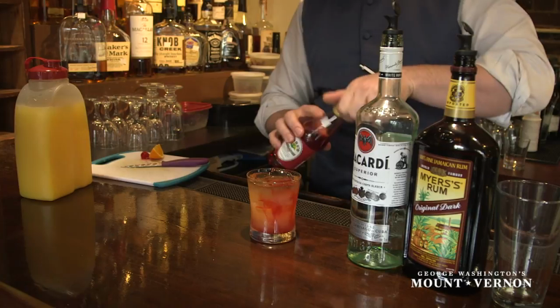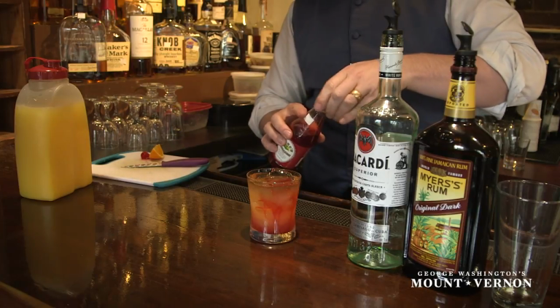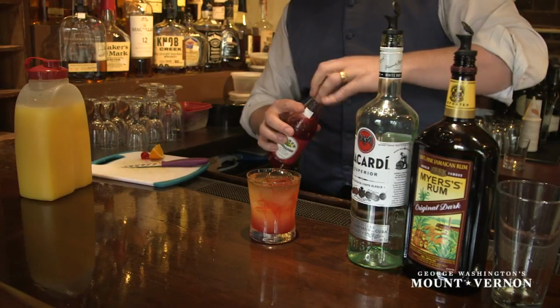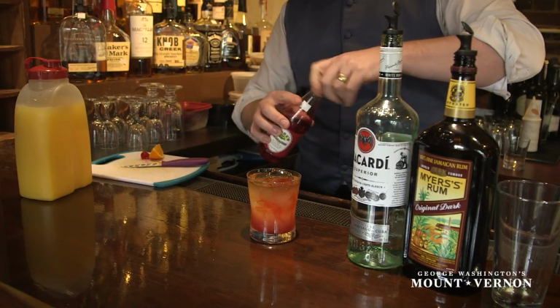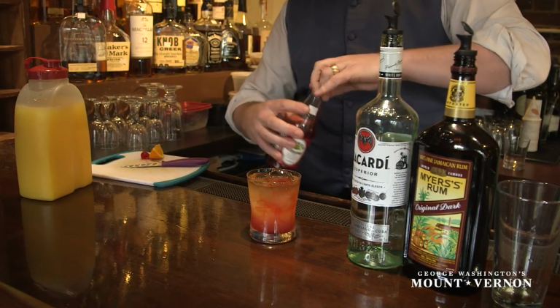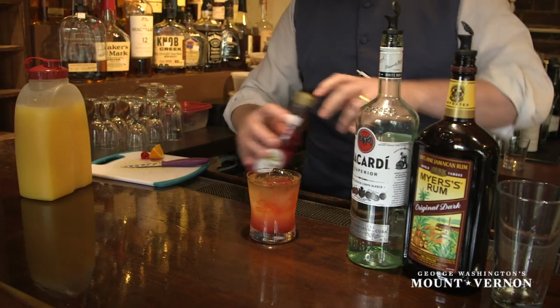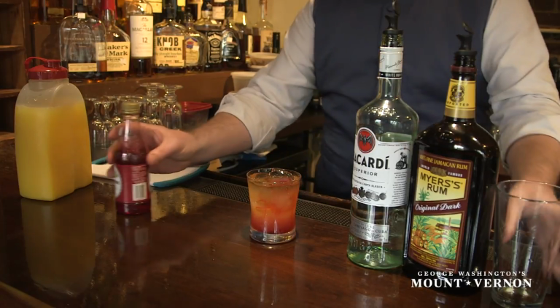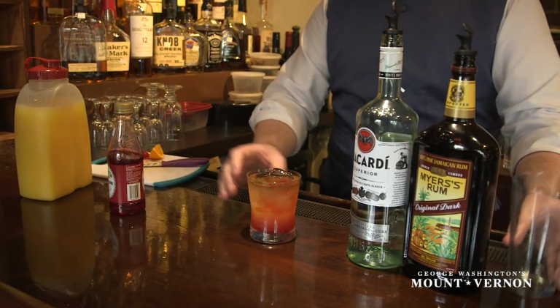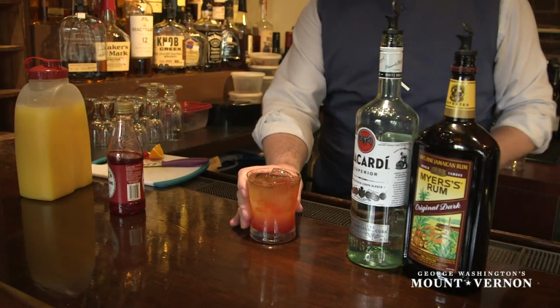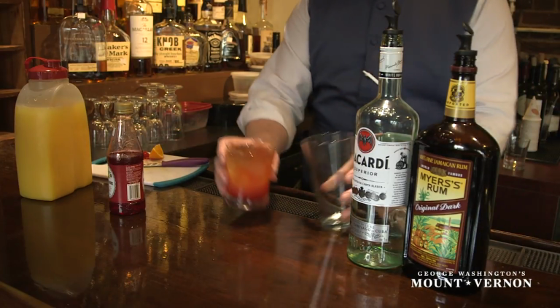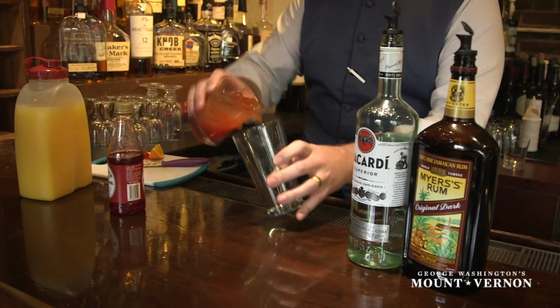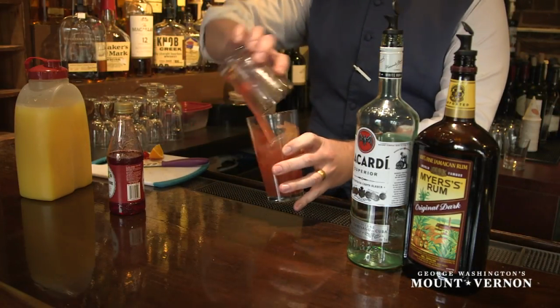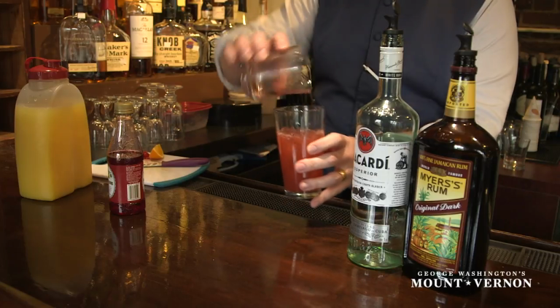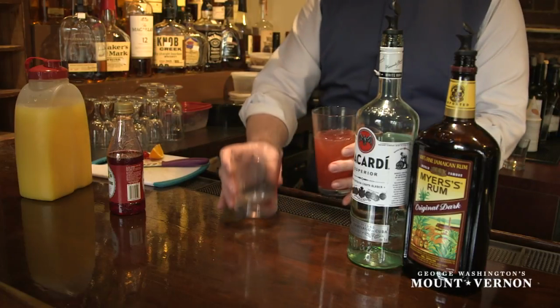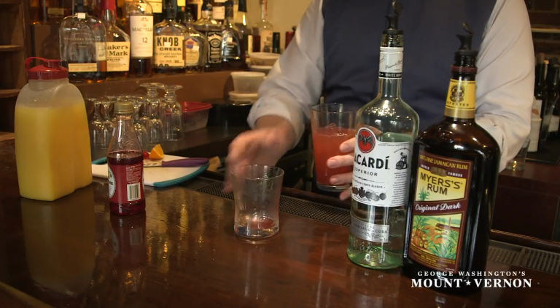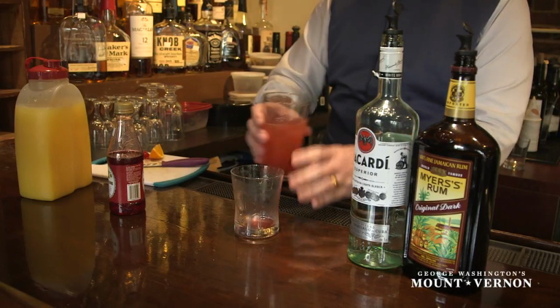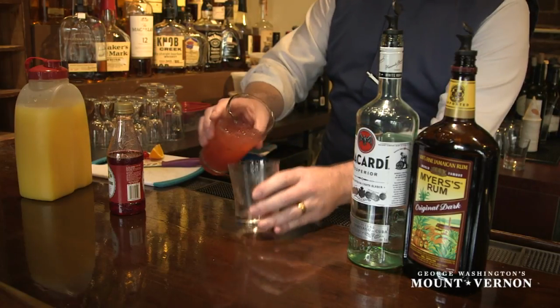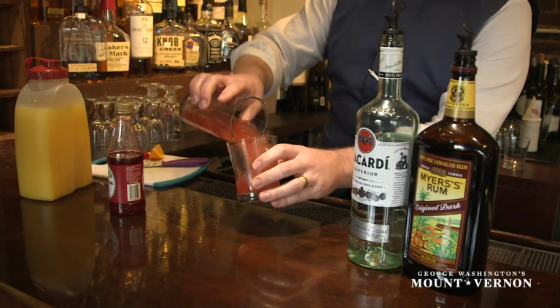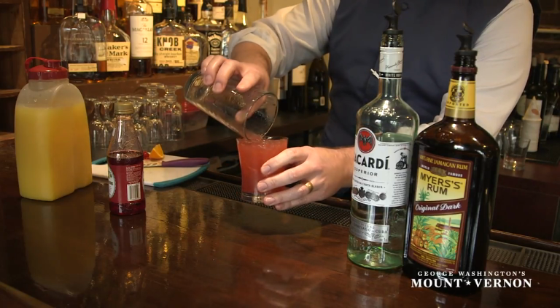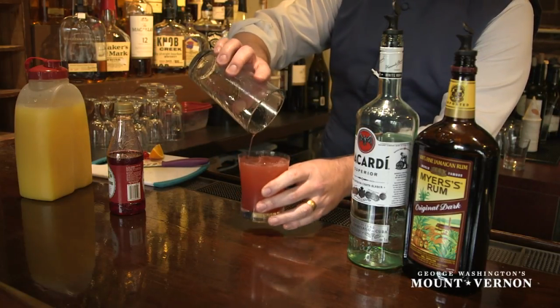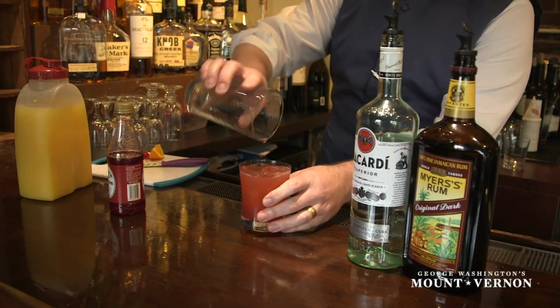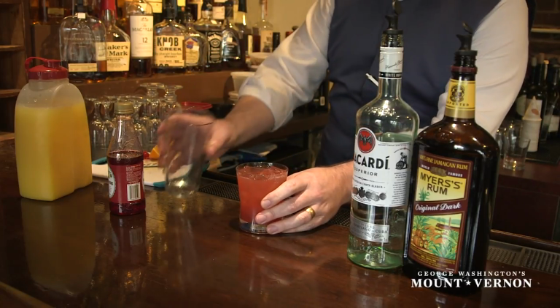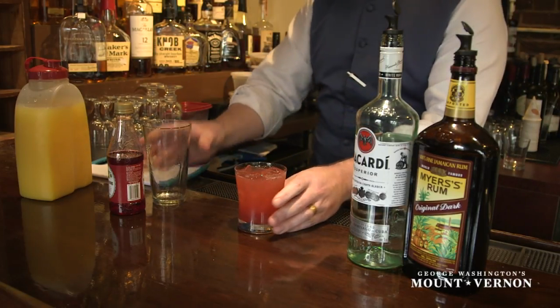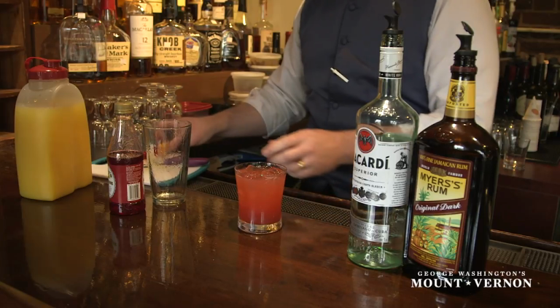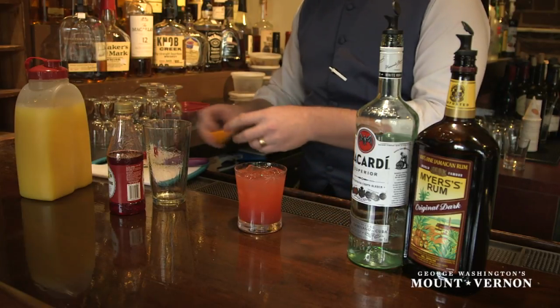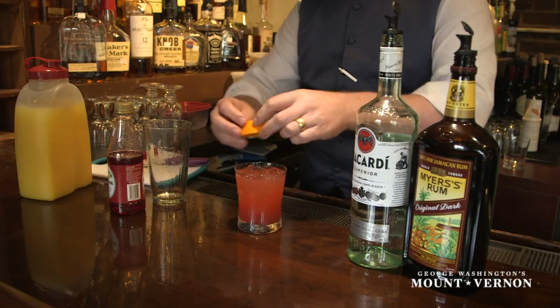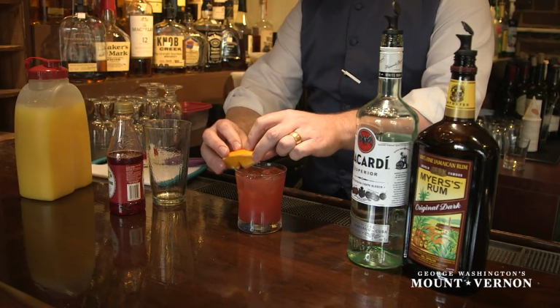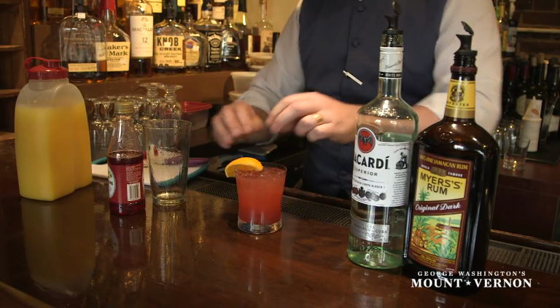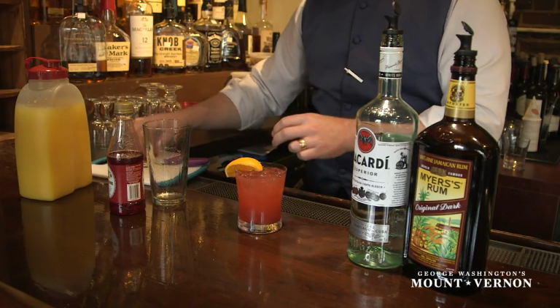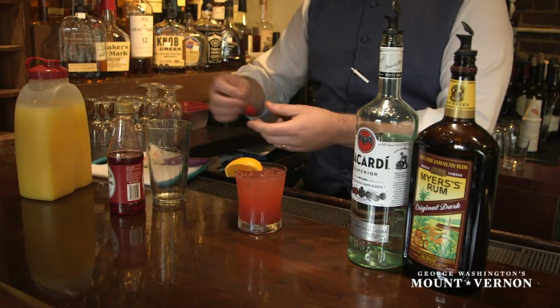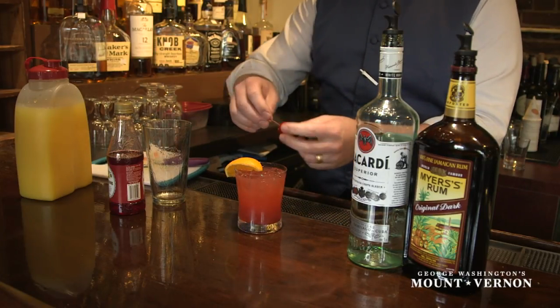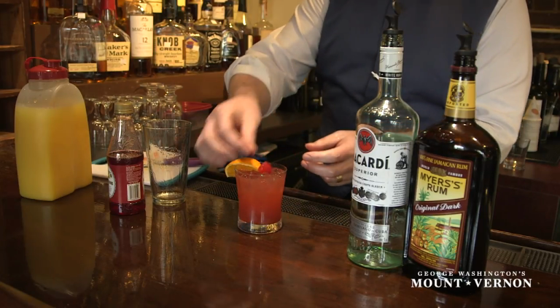And that's essentially it — you can serve it just like that. But if you want the colors to gel together, I recommend you get yourself a little dump glass here and toss it right back in. And then we've got ourselves a little wedge of orange and a little bit of cherry.